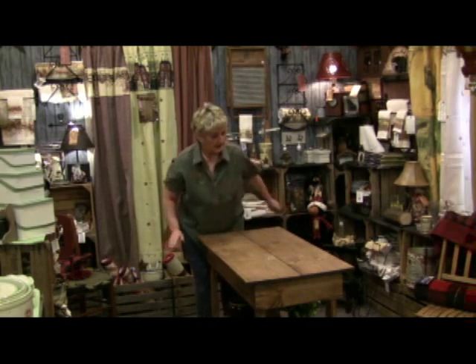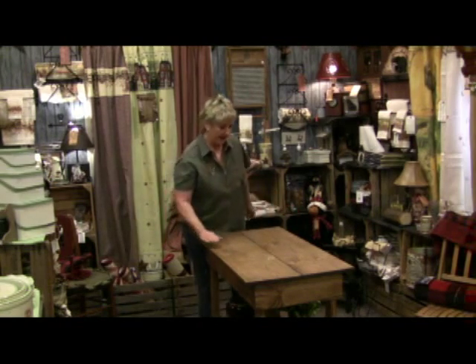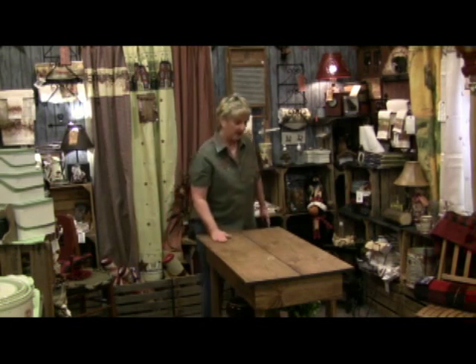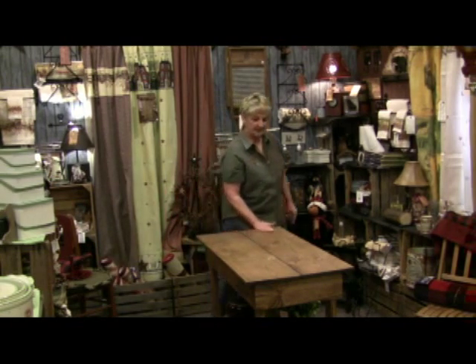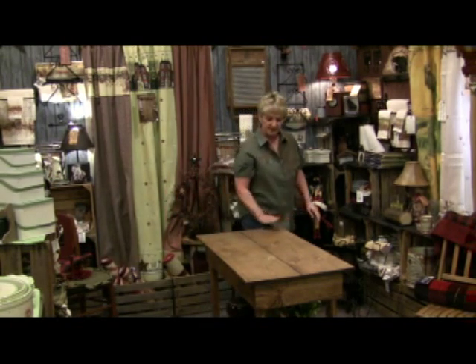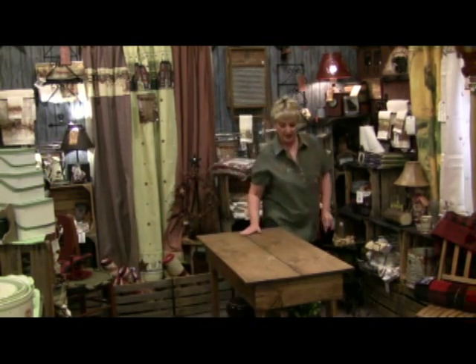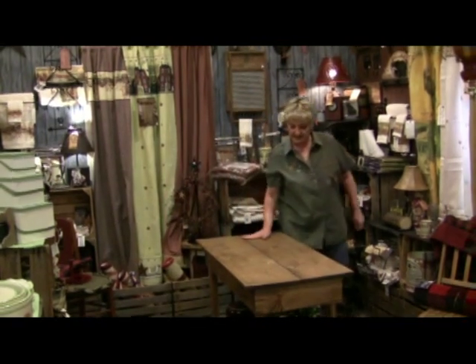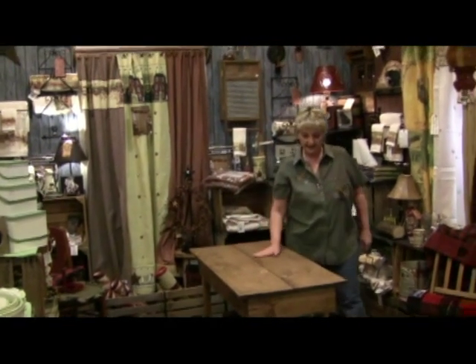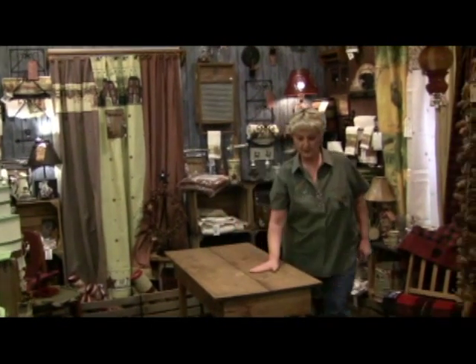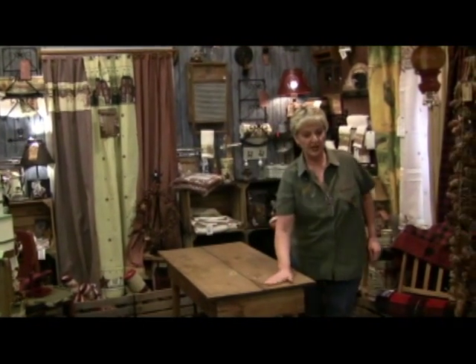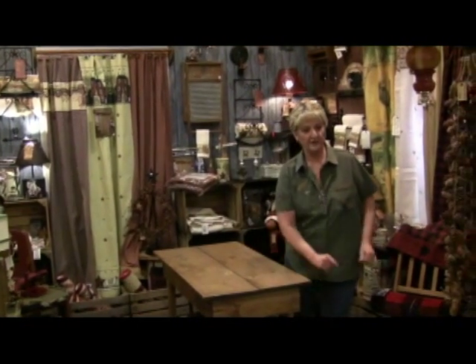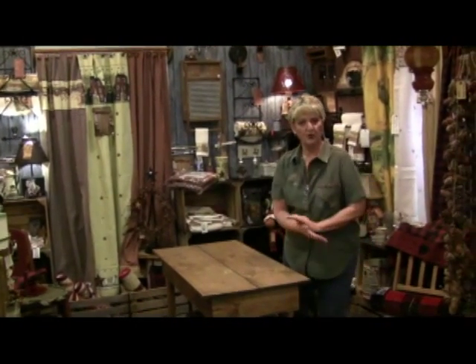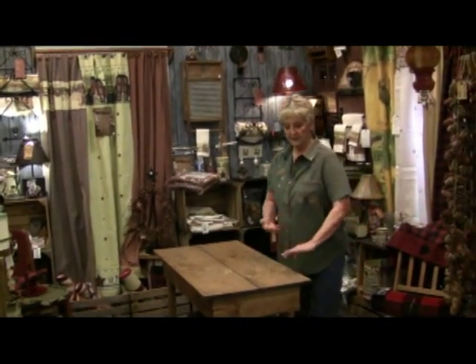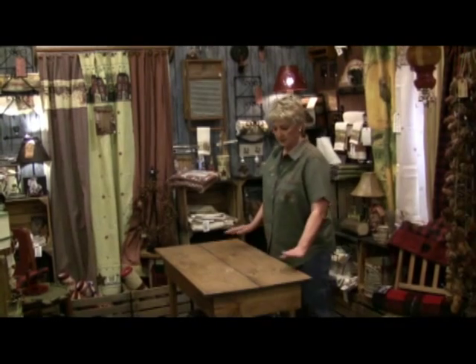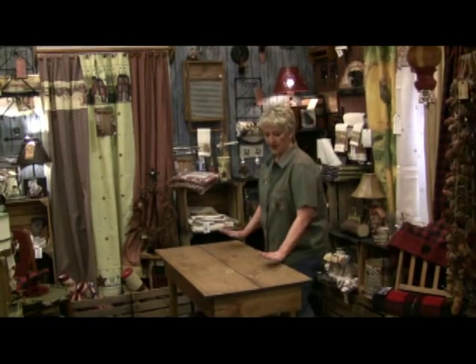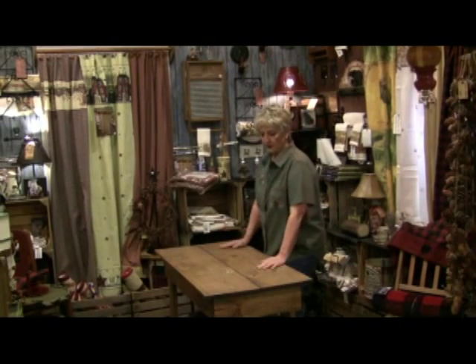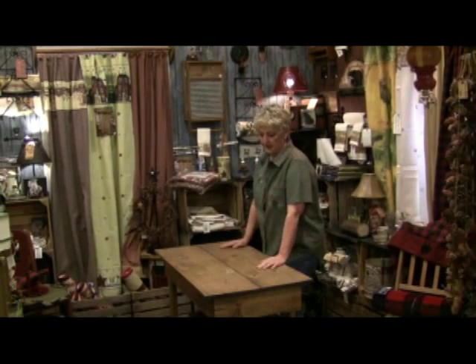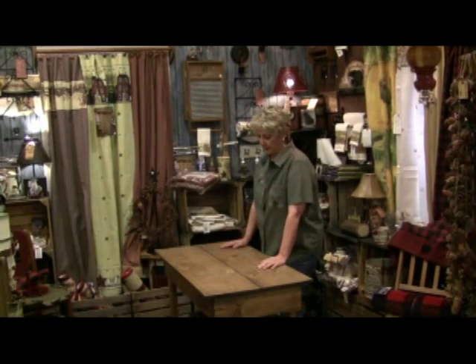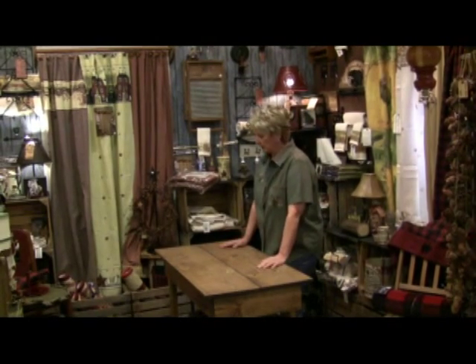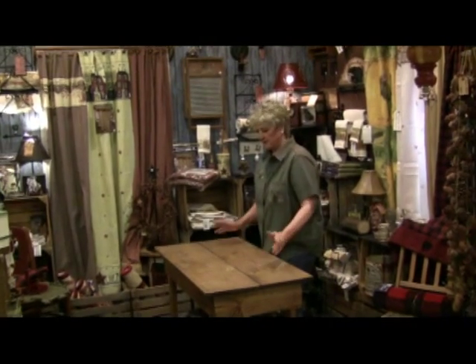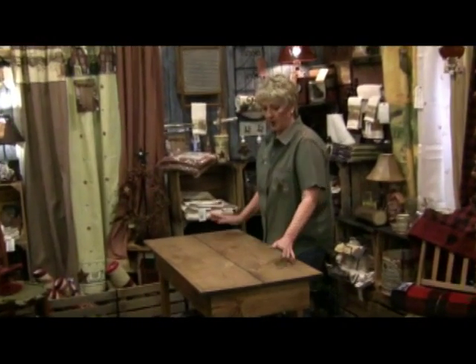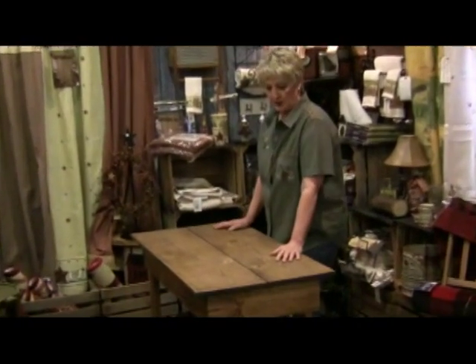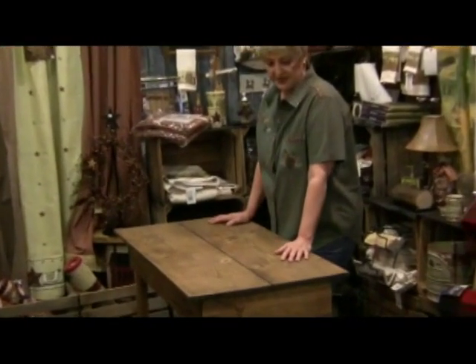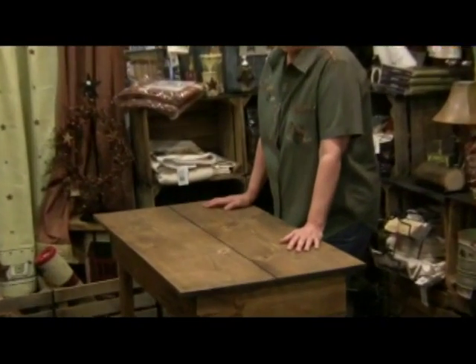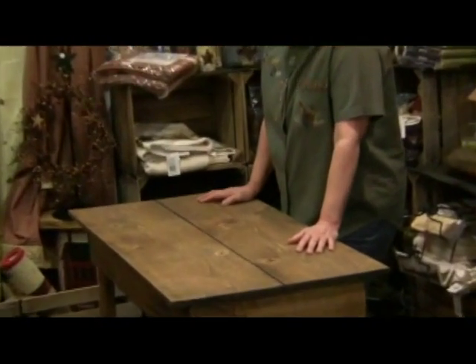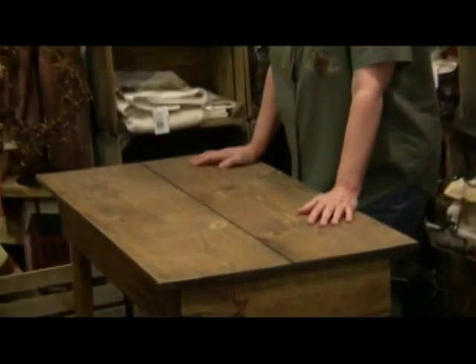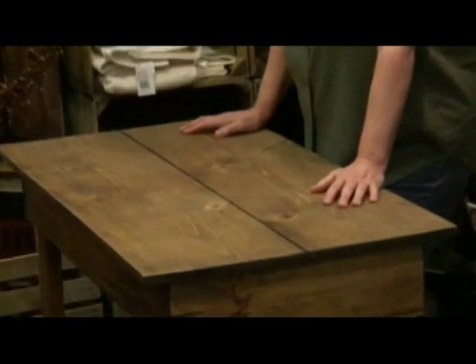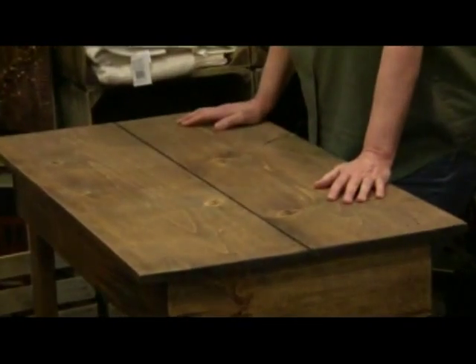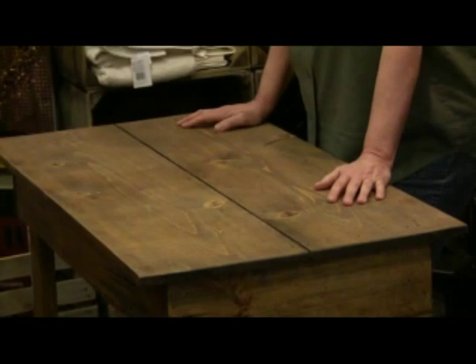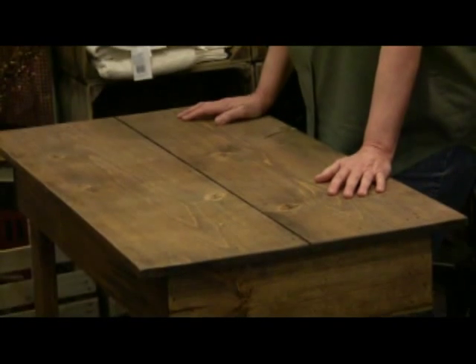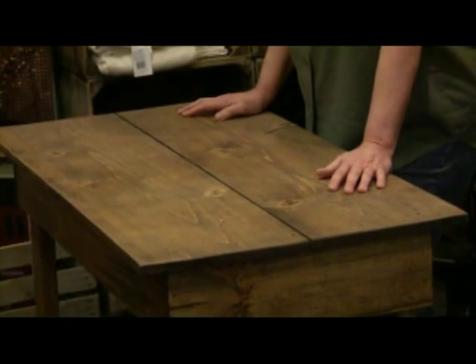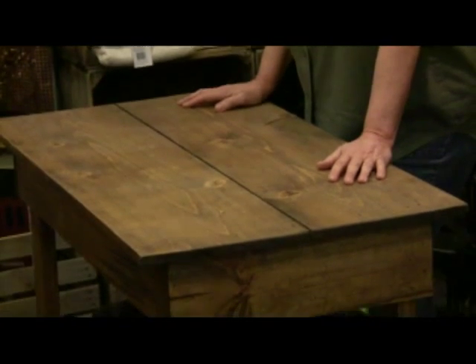I'm back at Crockett's Country Store again today. Let me show you a few more tips. We've got an old table here. You can use it for a bar or a table — just a nice little size for two people.